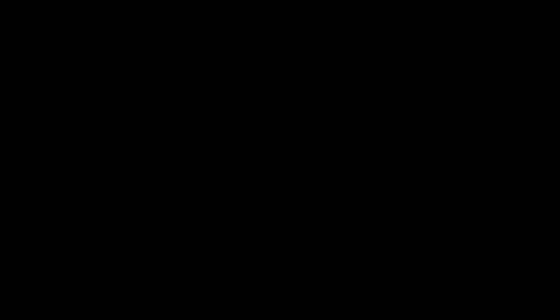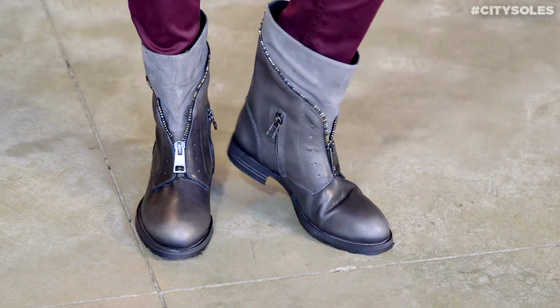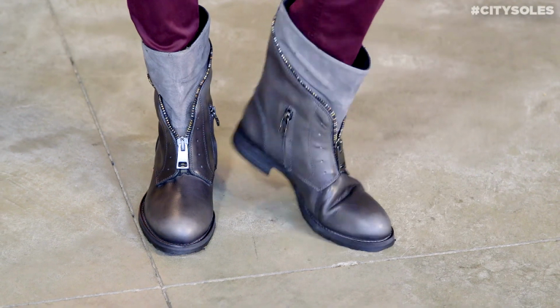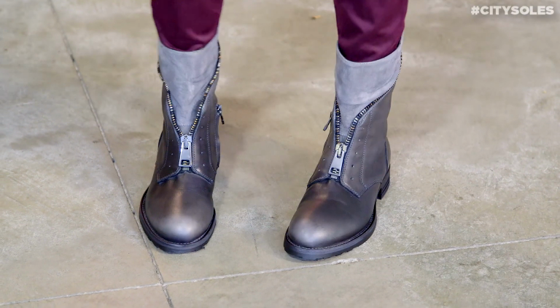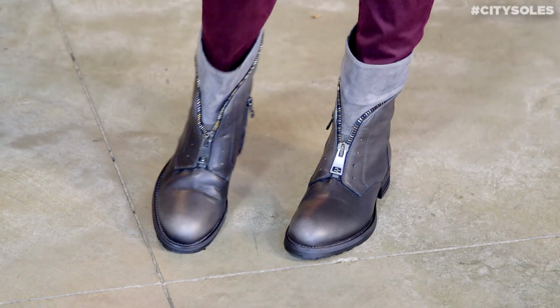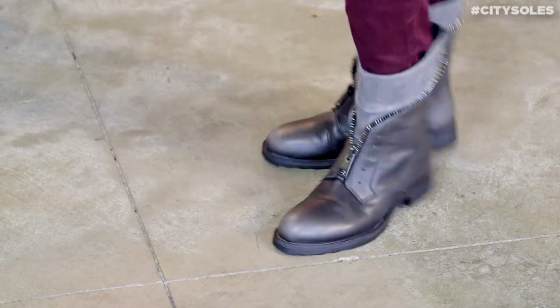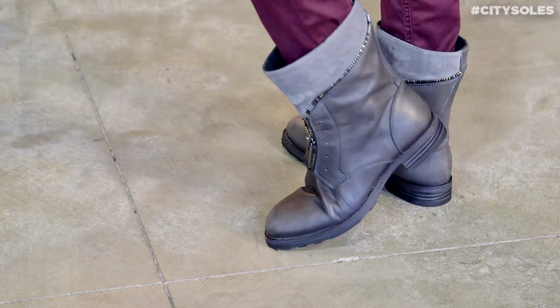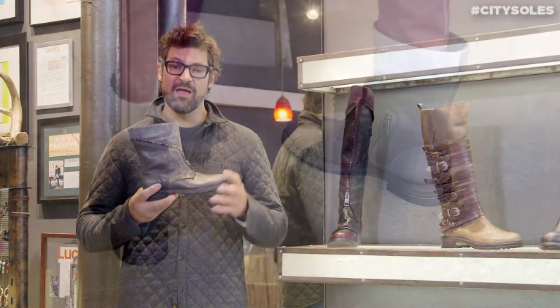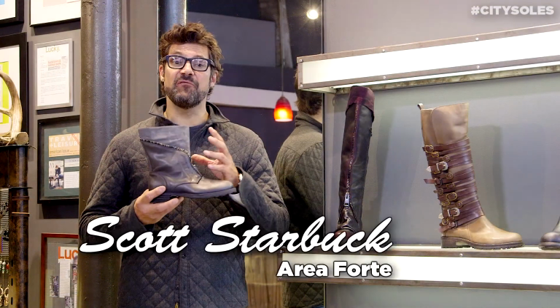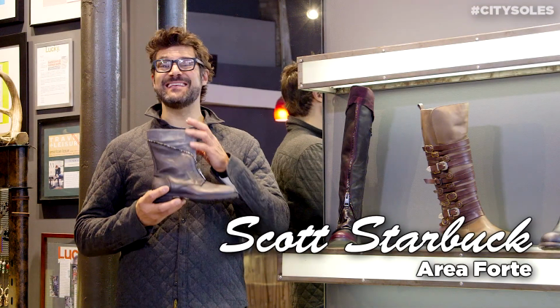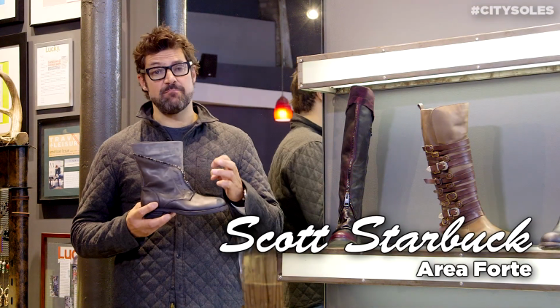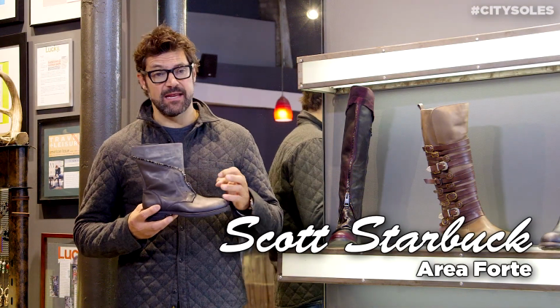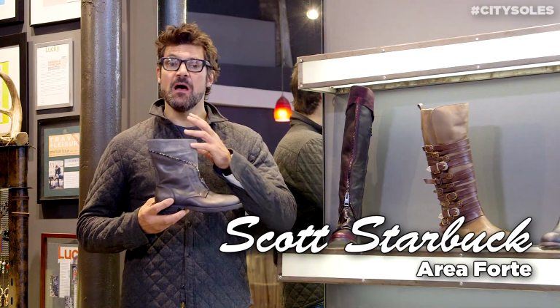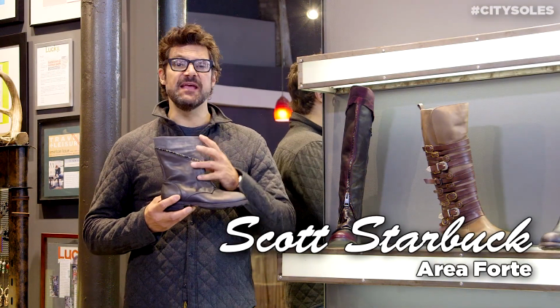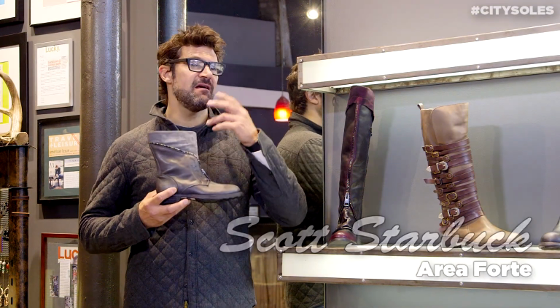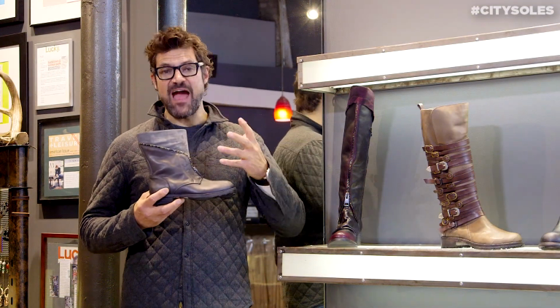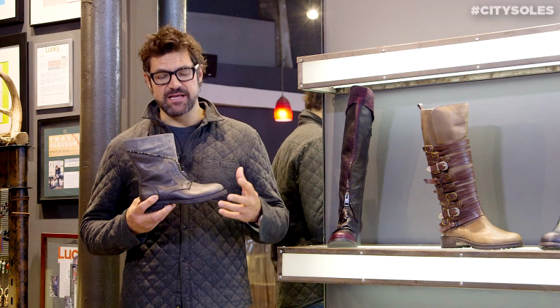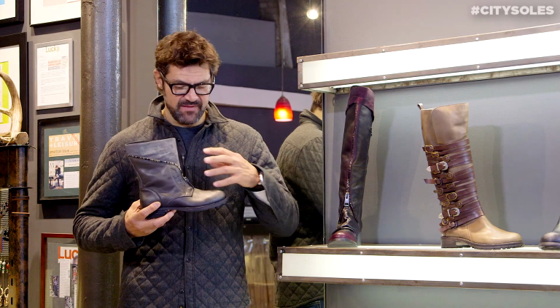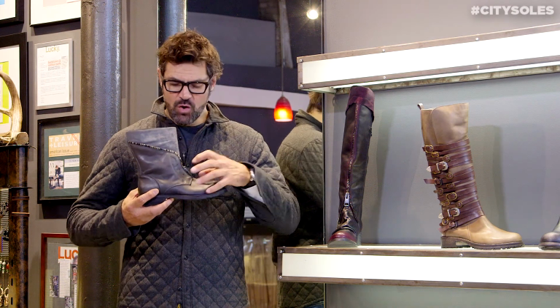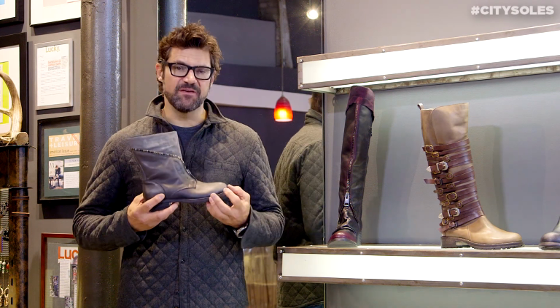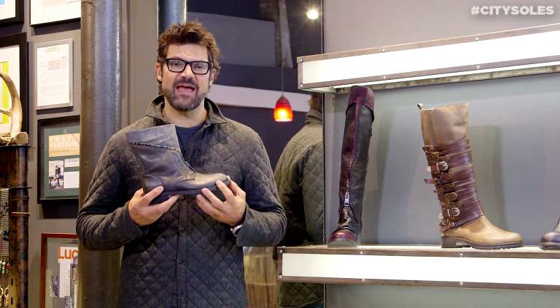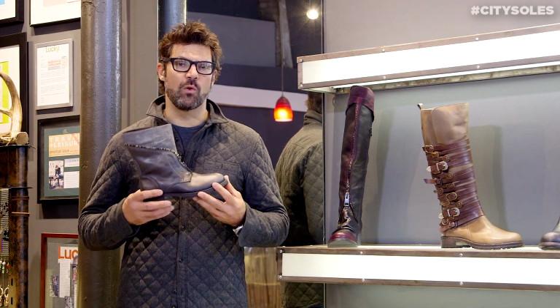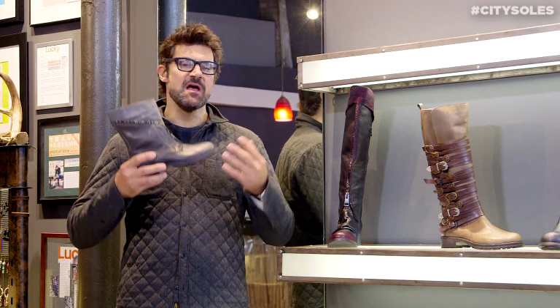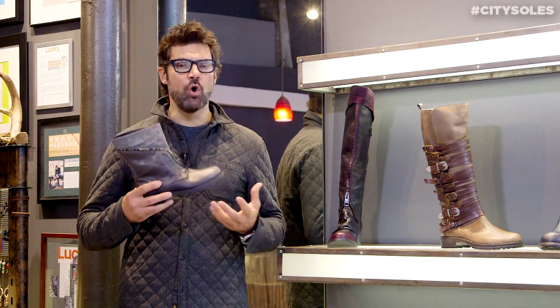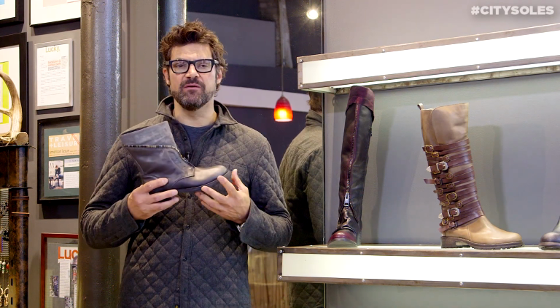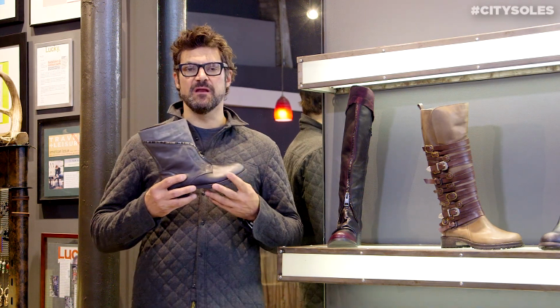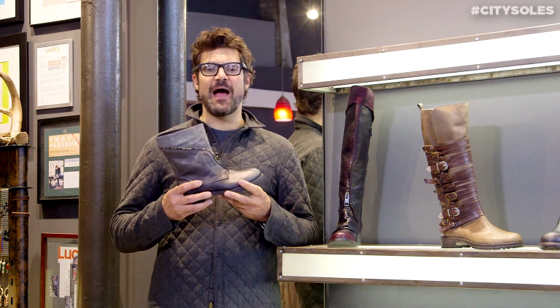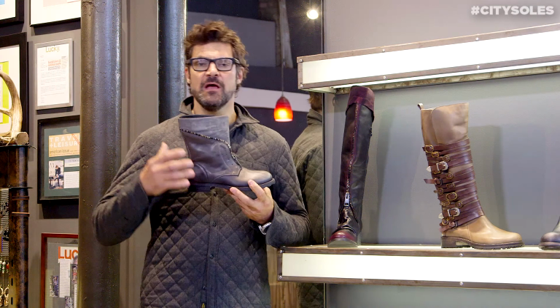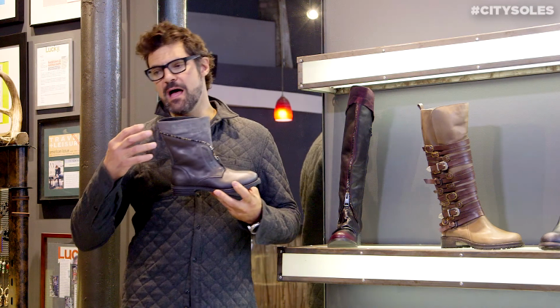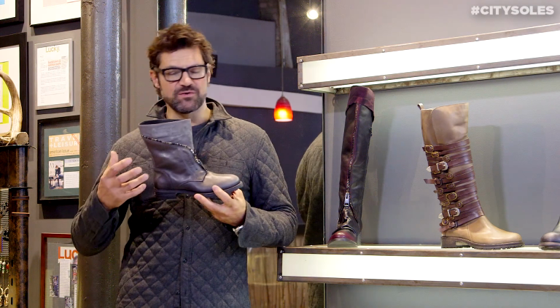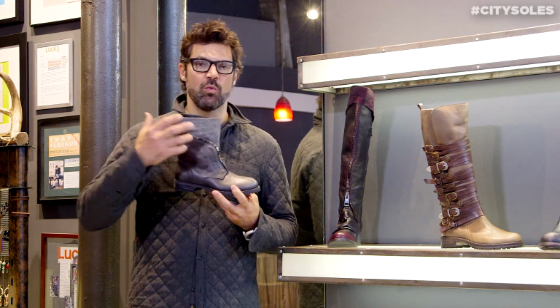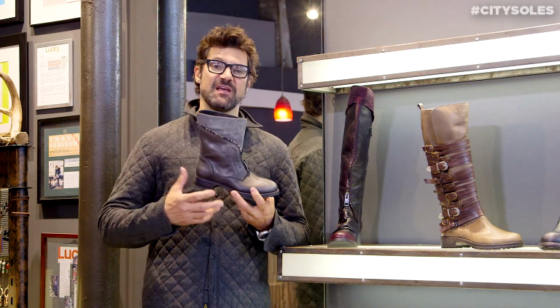Hey guys, this is the Area Forte 8112. Area Forte is handmade in Italy — amazing fashion leaders in this rough-and-tough category. Very moto-inspired, motorcycle, rough-and-tough.